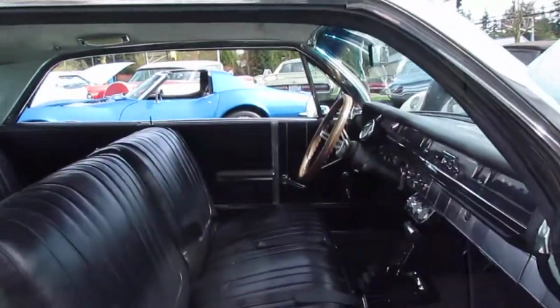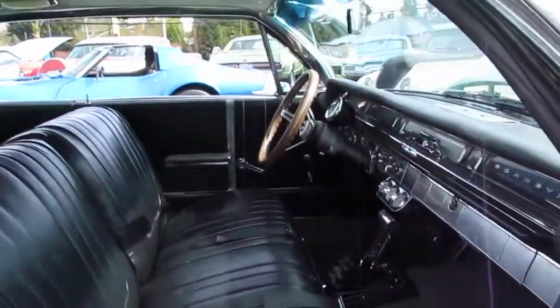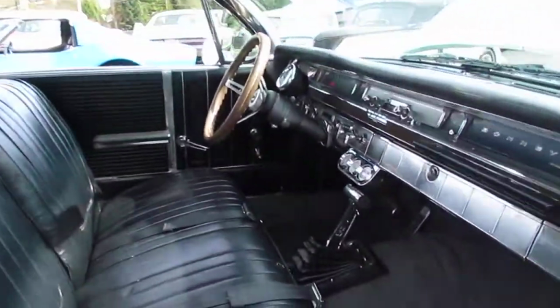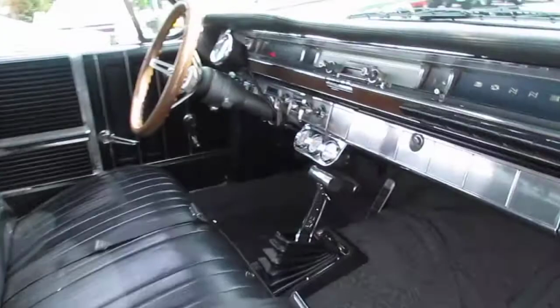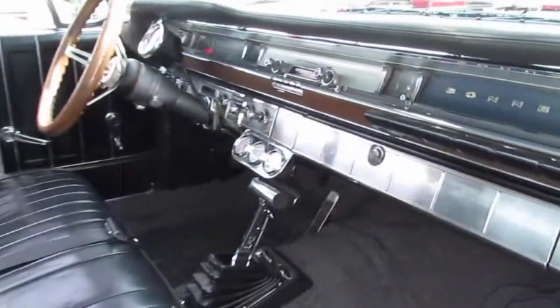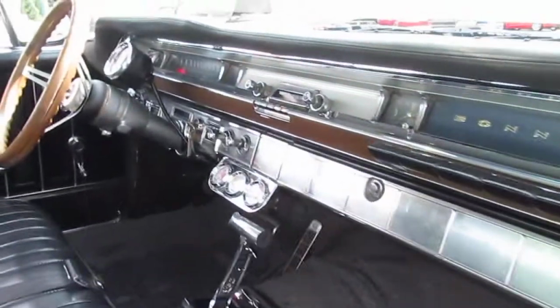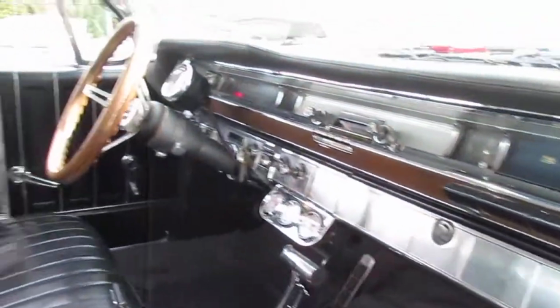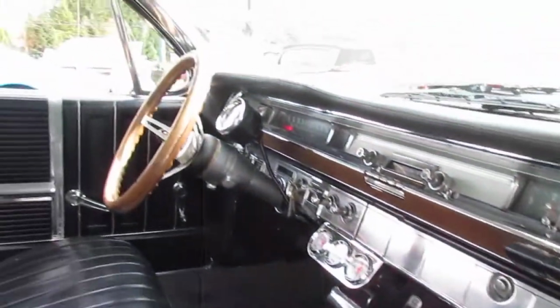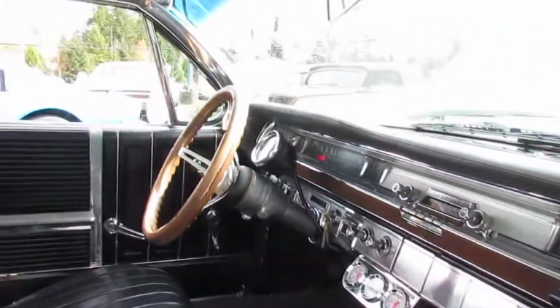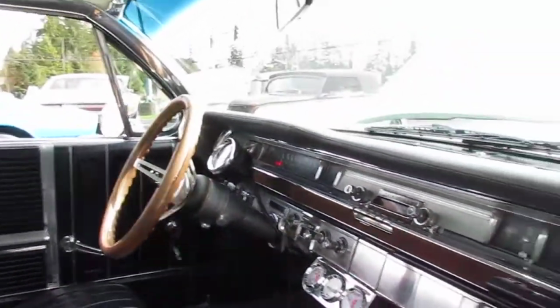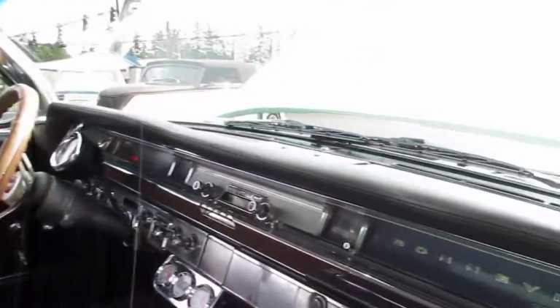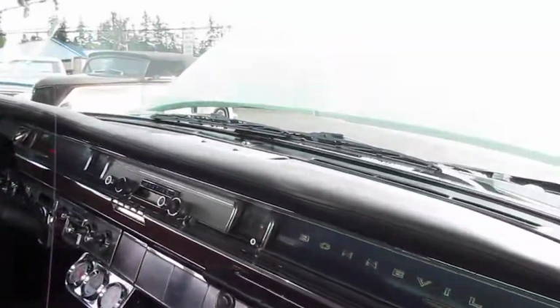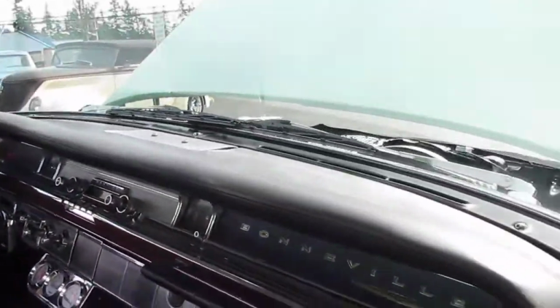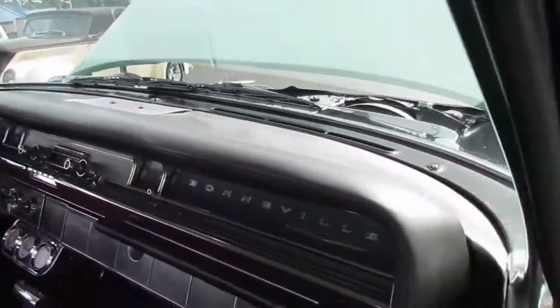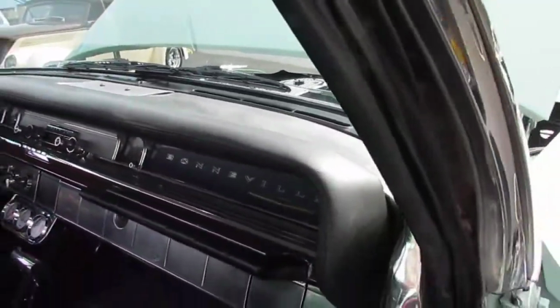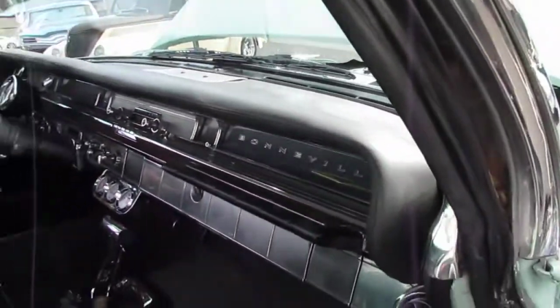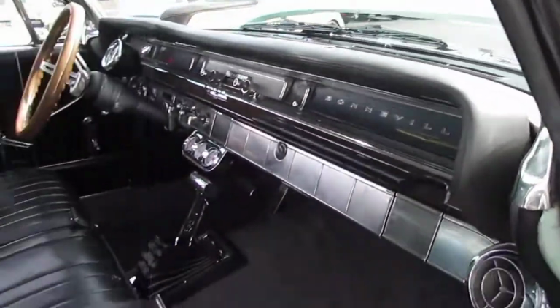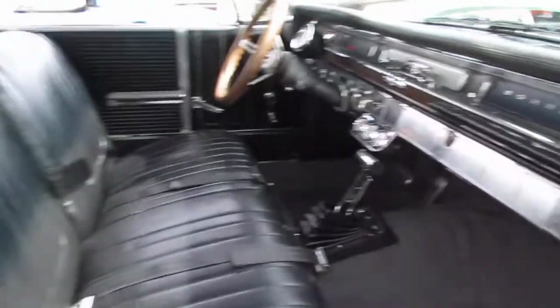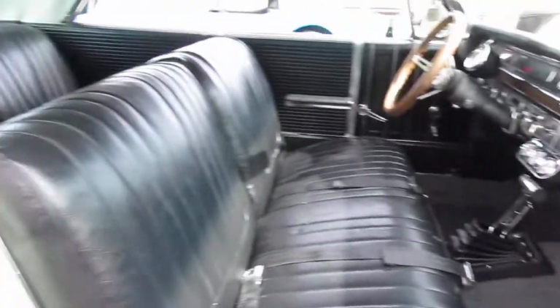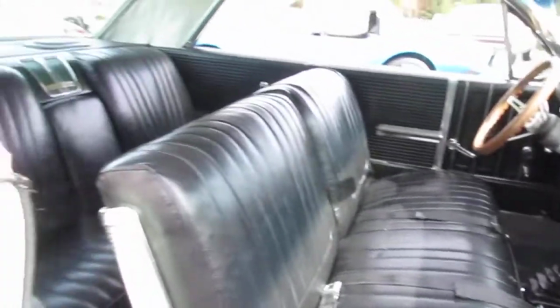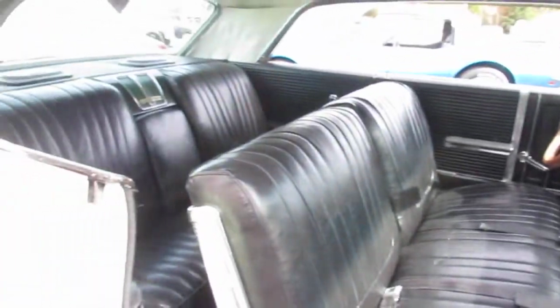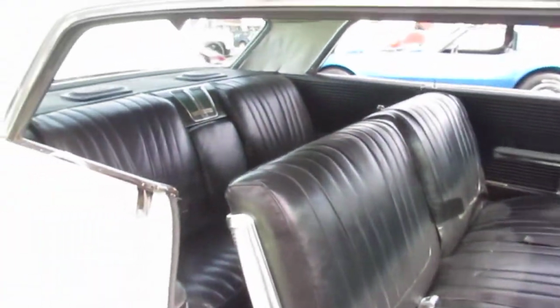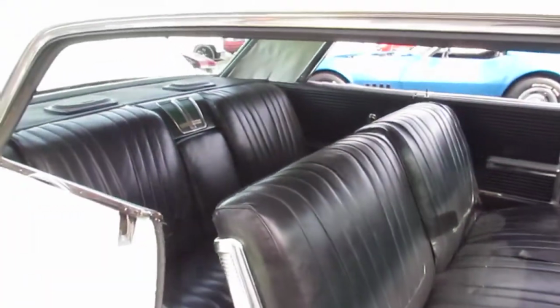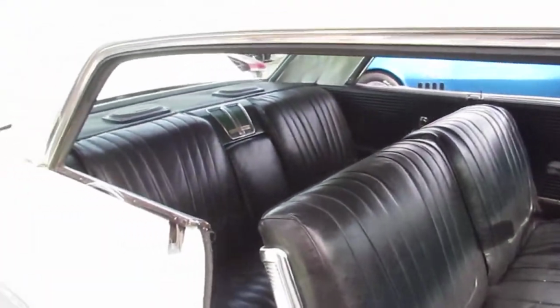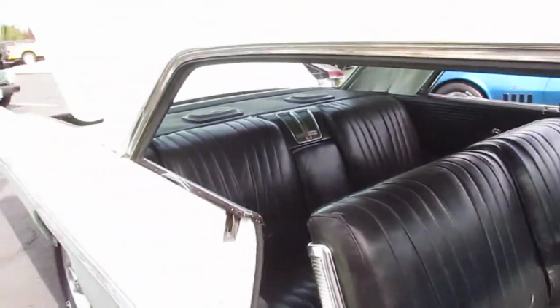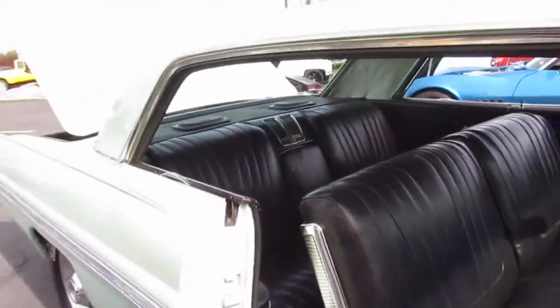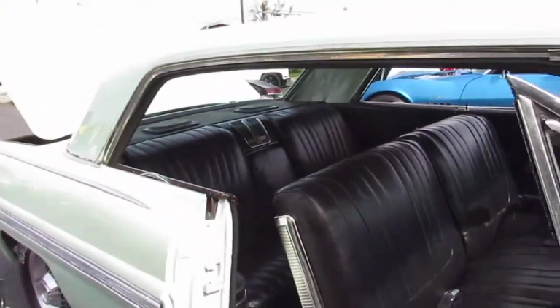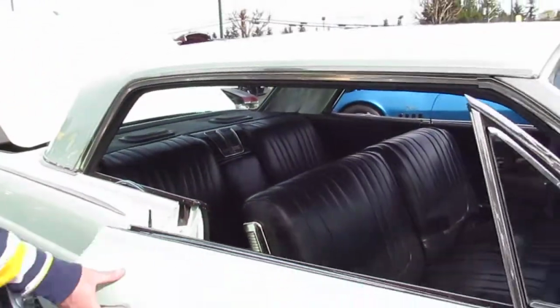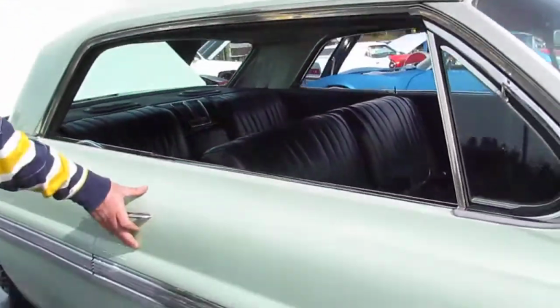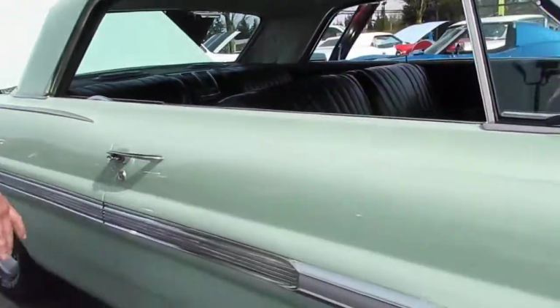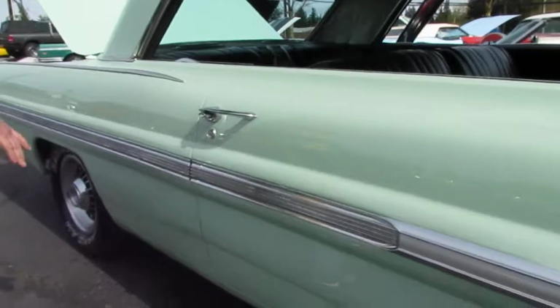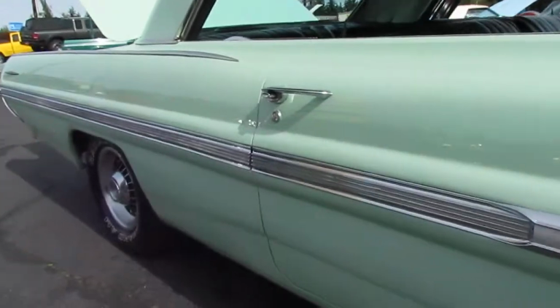It's a classic interior there. Wood steering wheel, aftermarket gauges. Dash is in excellent condition for such an old vehicle. Very, very nice.